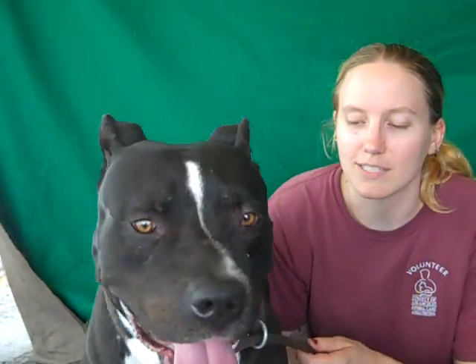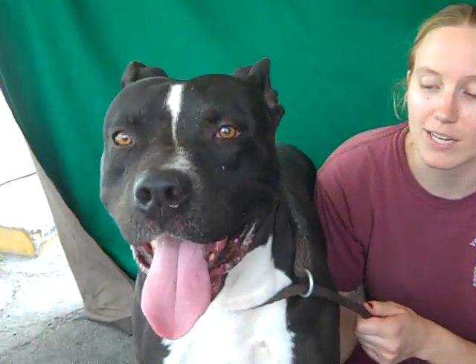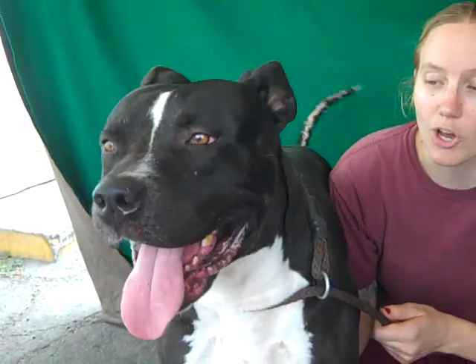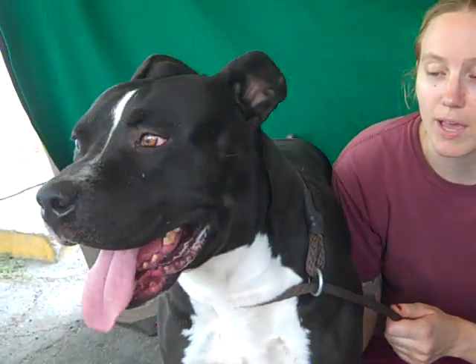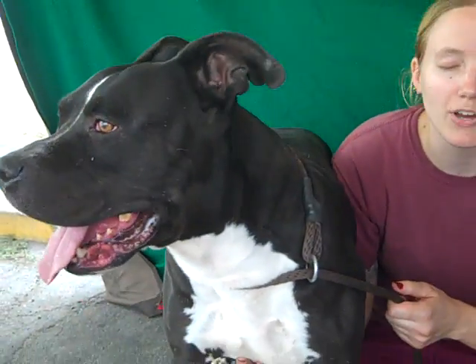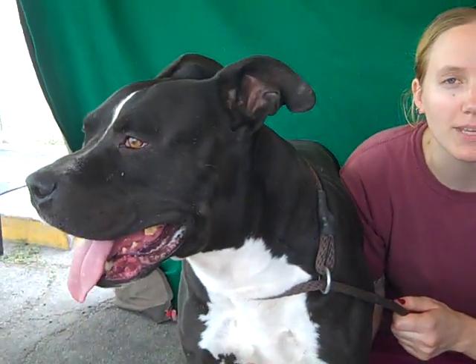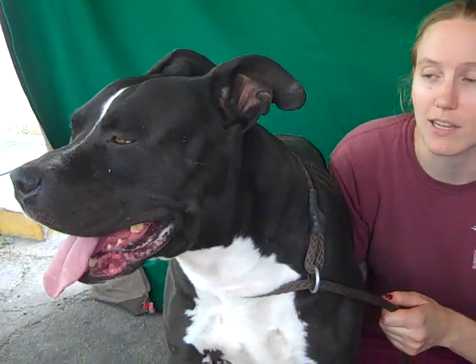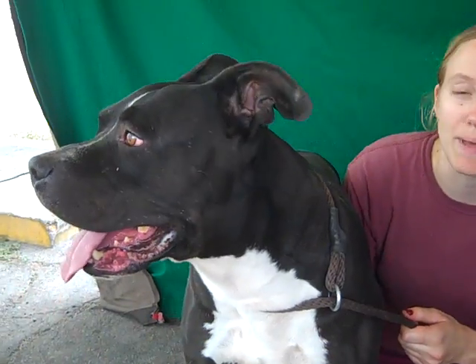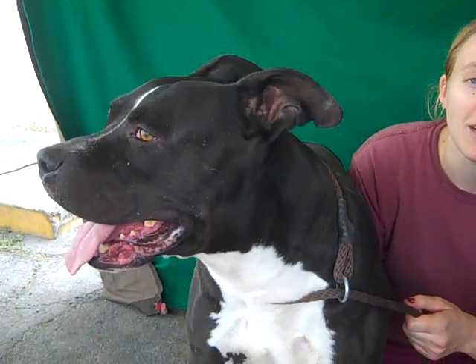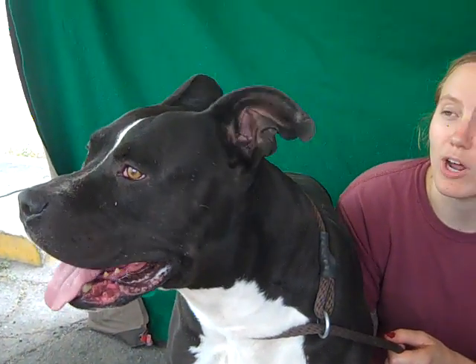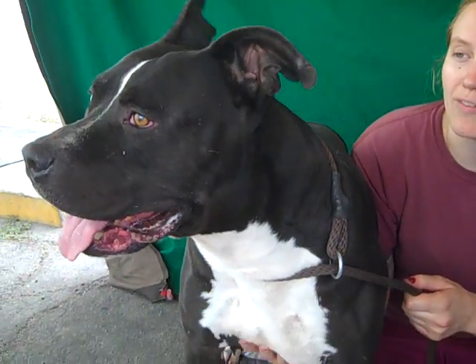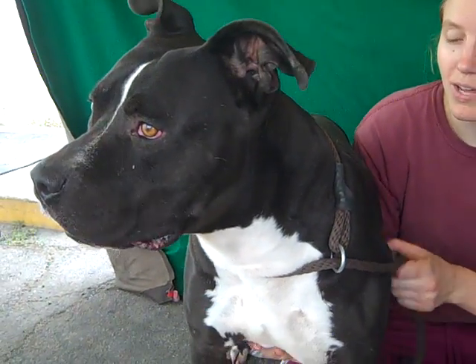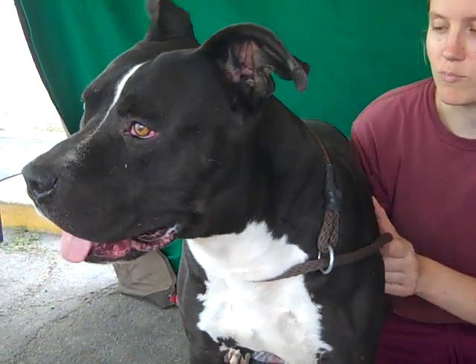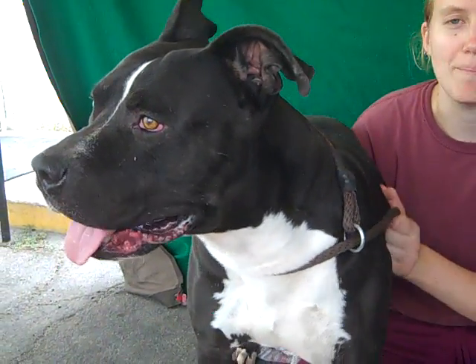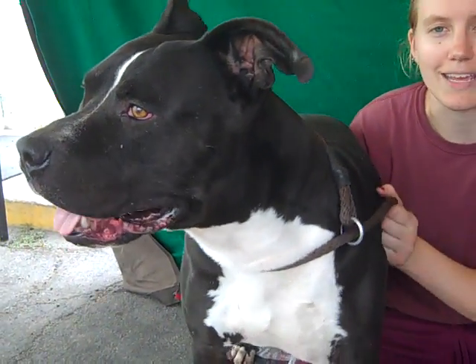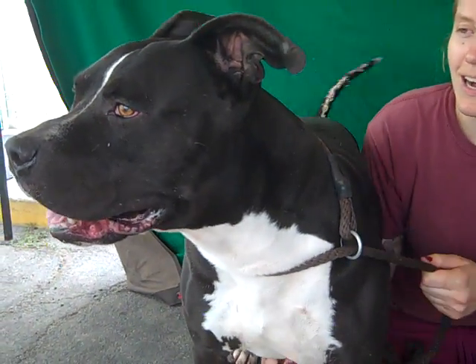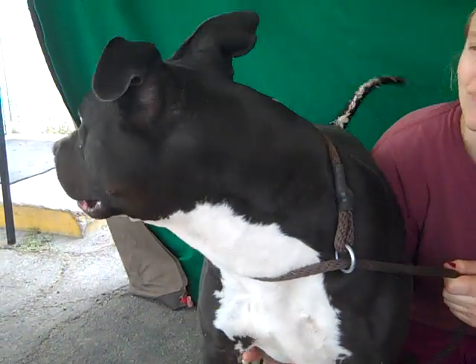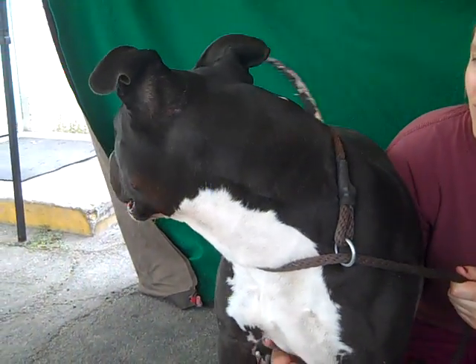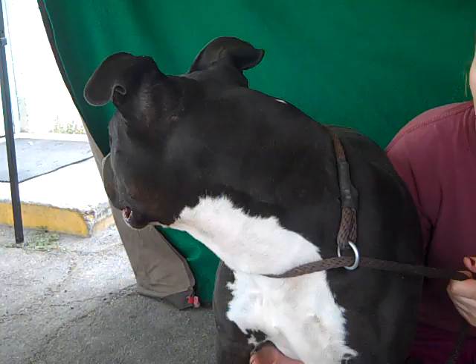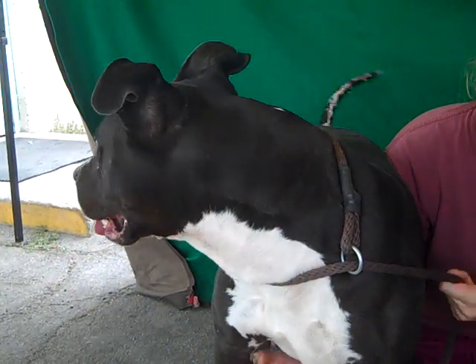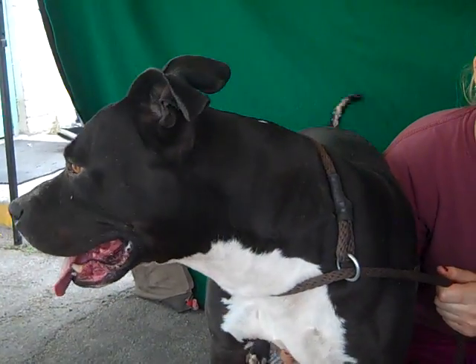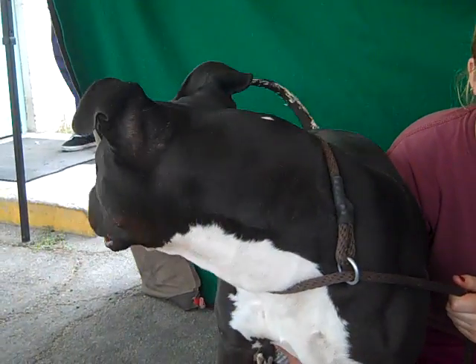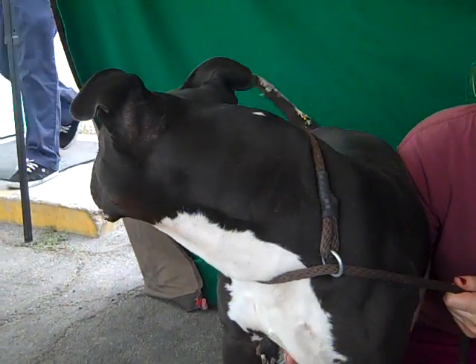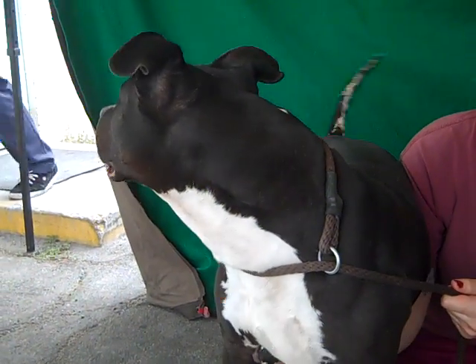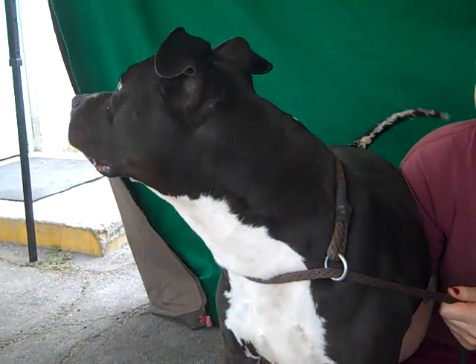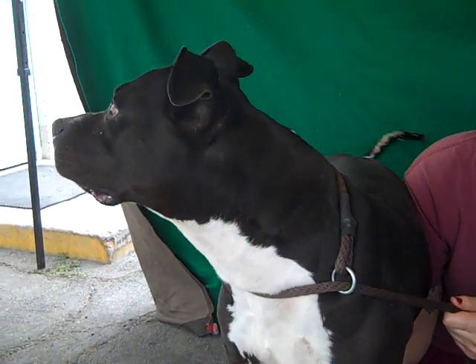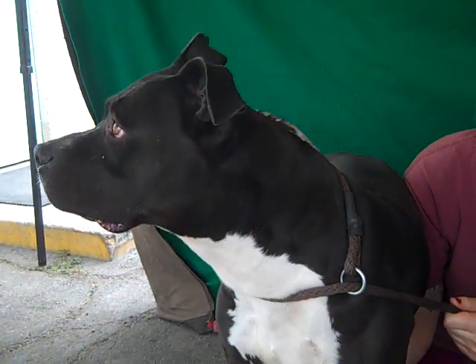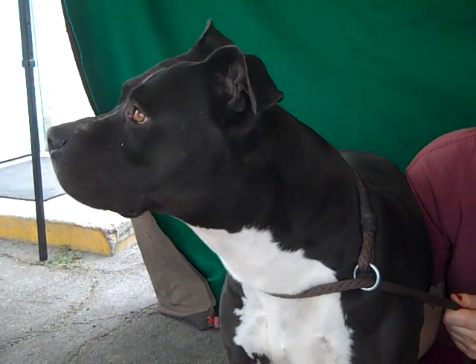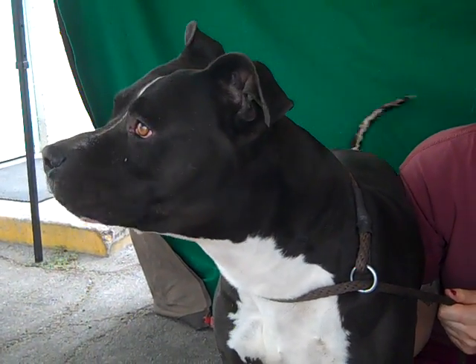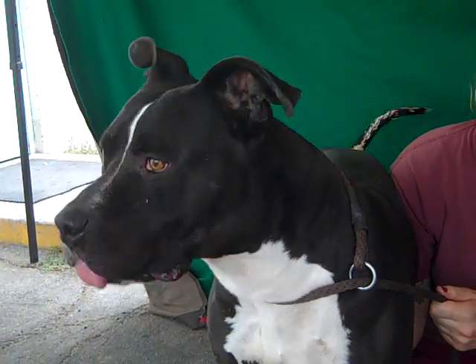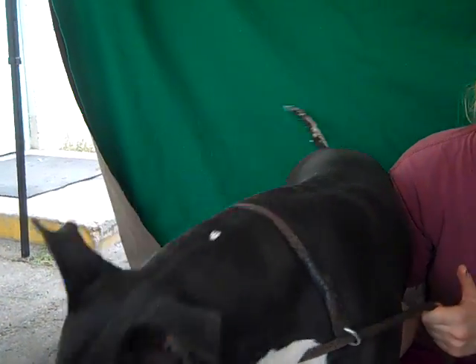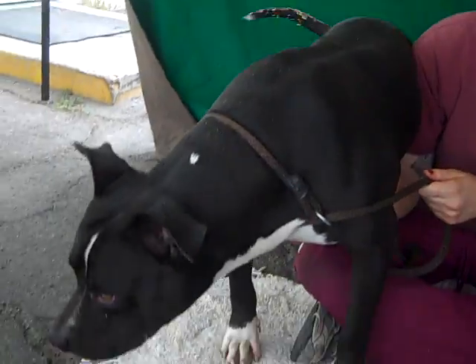He's definitely going to need to go to a private home. He's going to need the space to run around and move that body. He'll definitely be a great active and playful dog to go out to the beach and hikes and things like that. He just needs the right home.